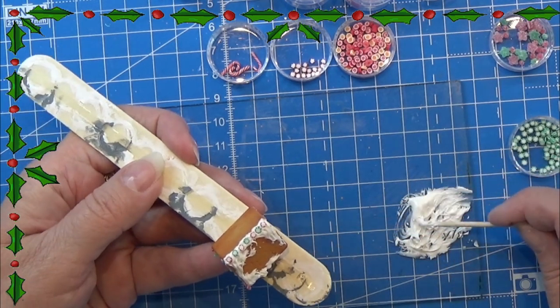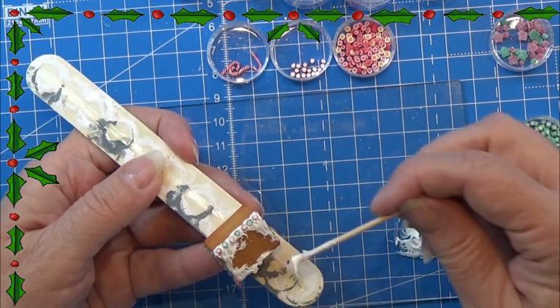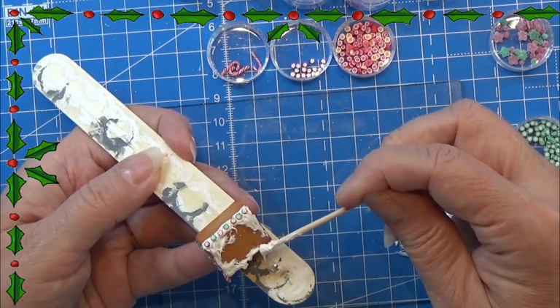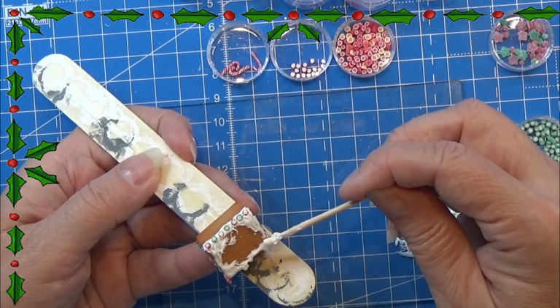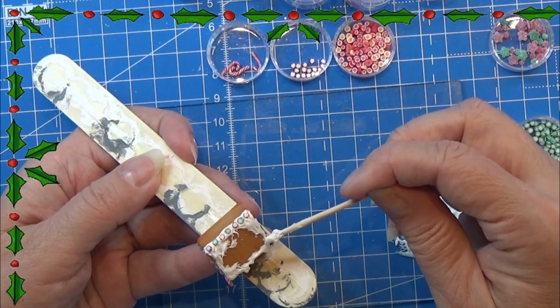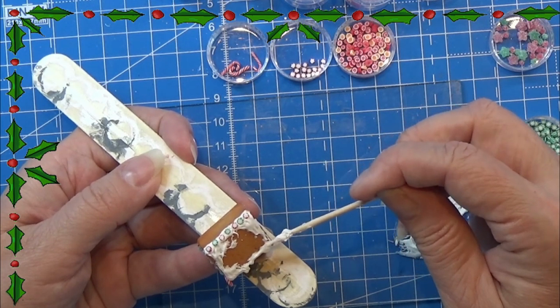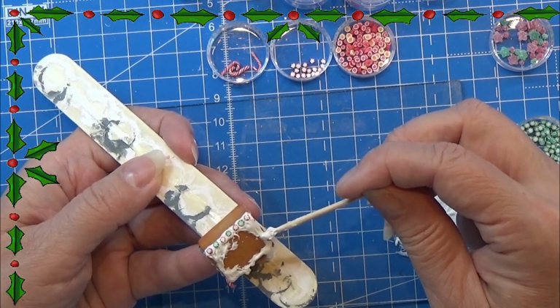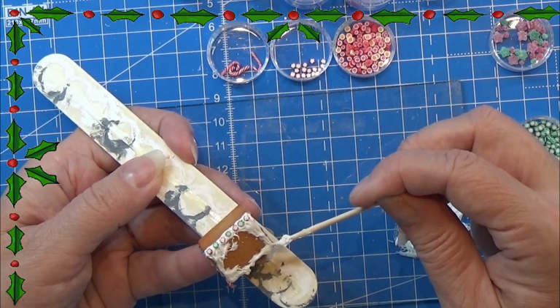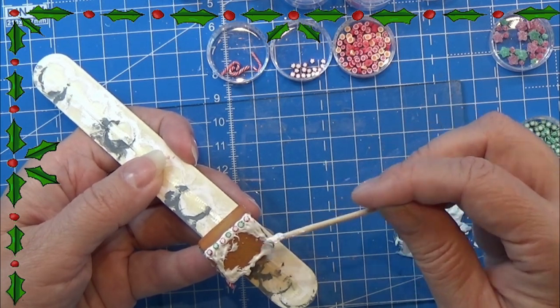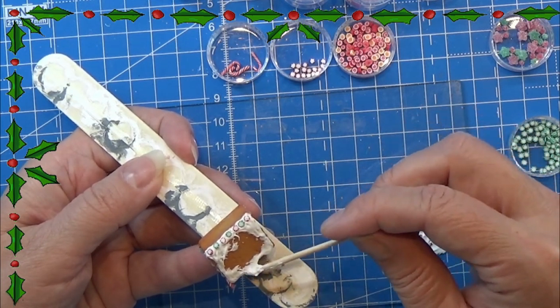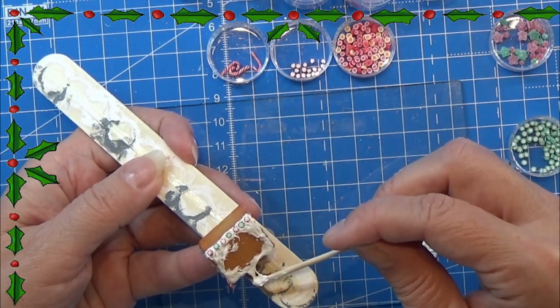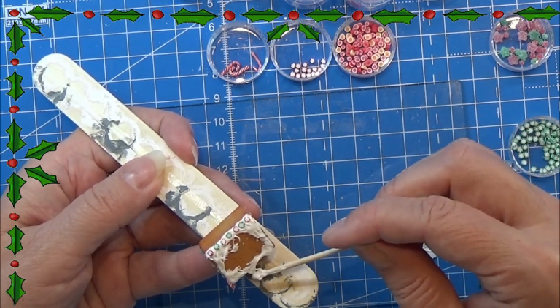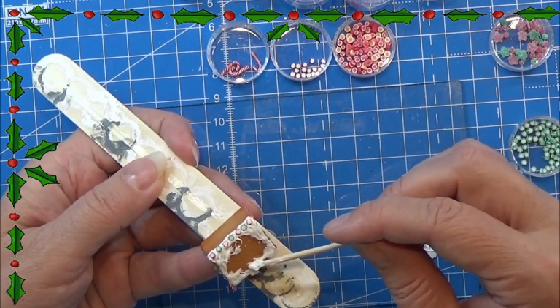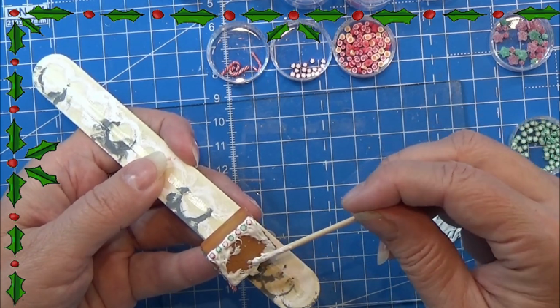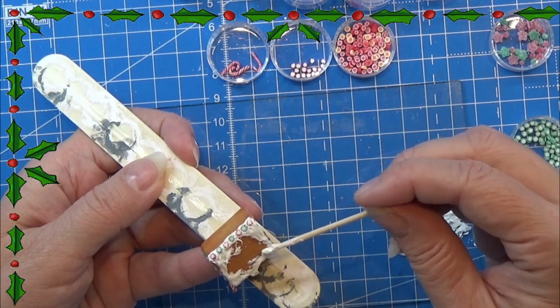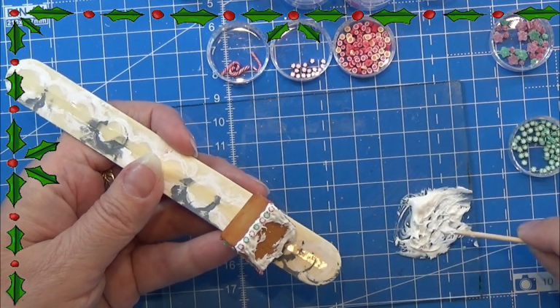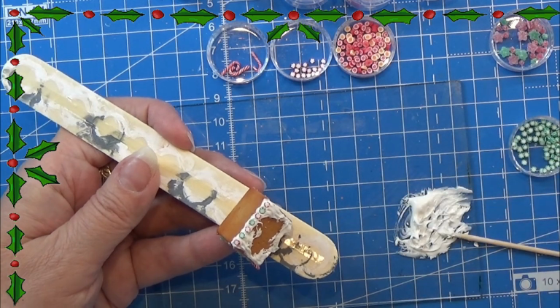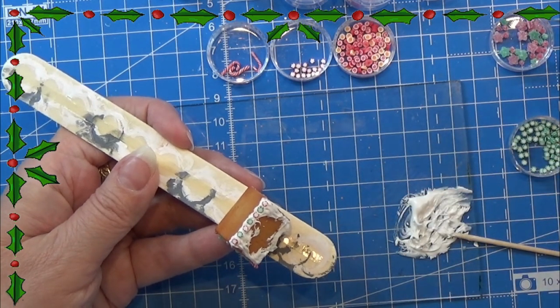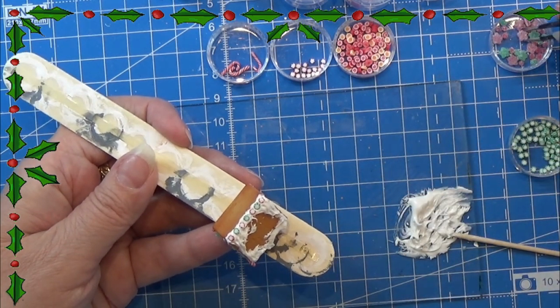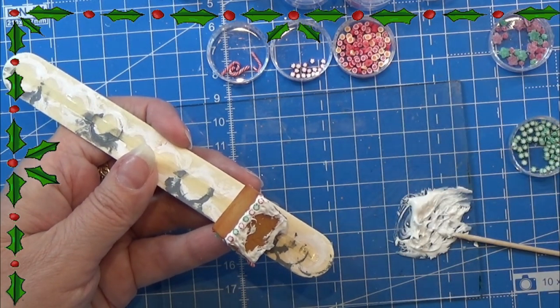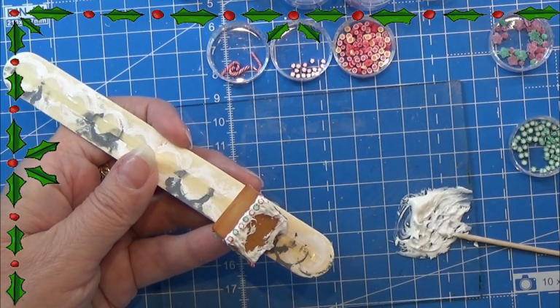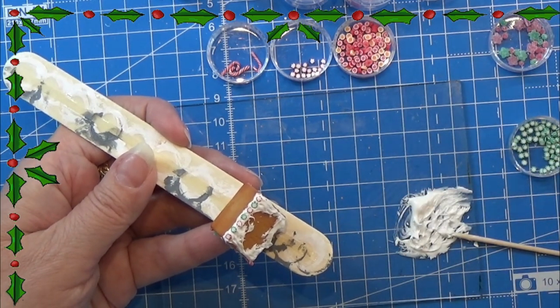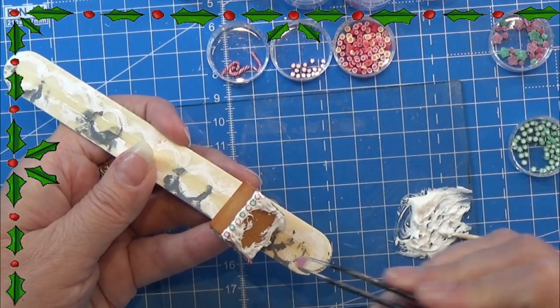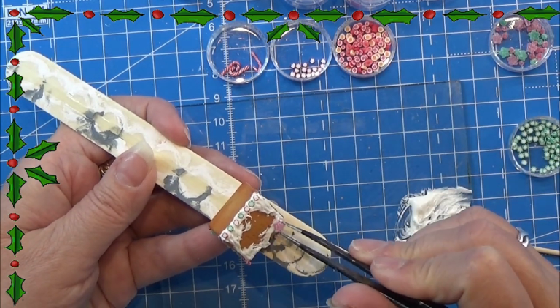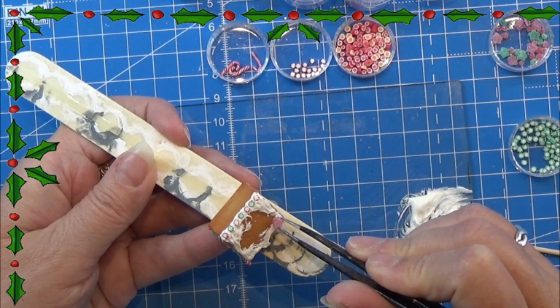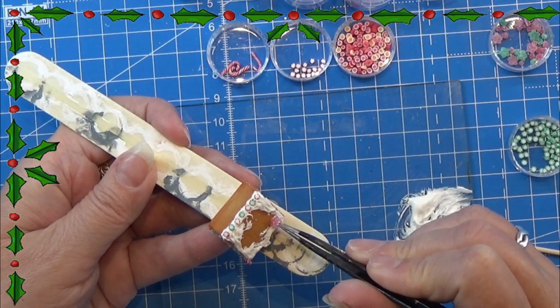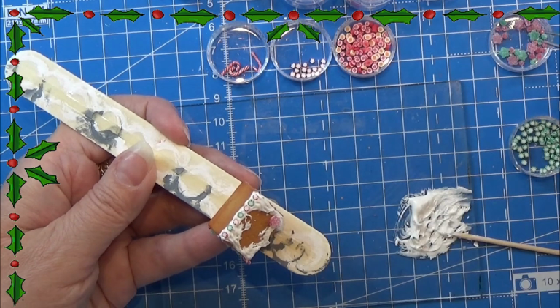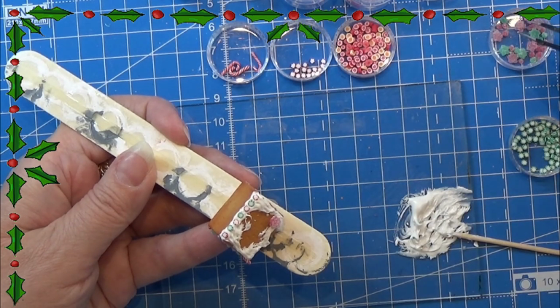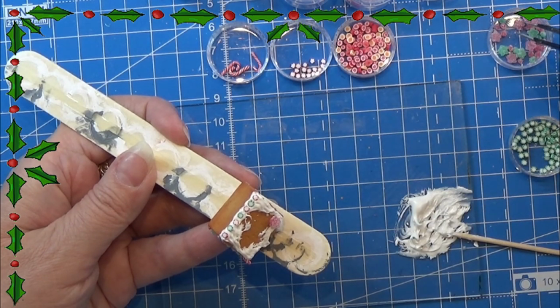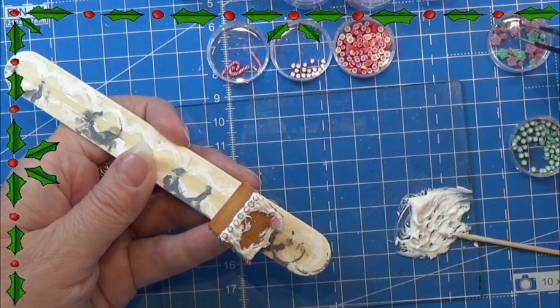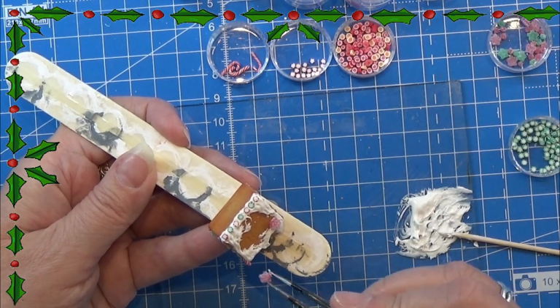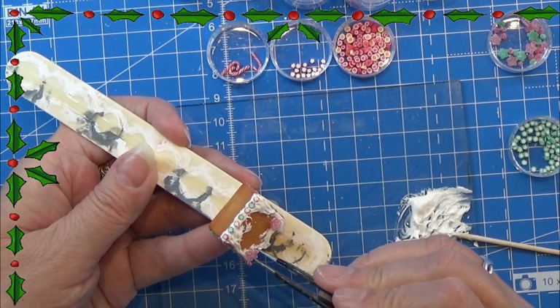So that was all there was for today. We made this cute little gingerbread house and the Modena paste worked perfectly for this one. I will see you again tomorrow — thank you for watching, and happy crafting!